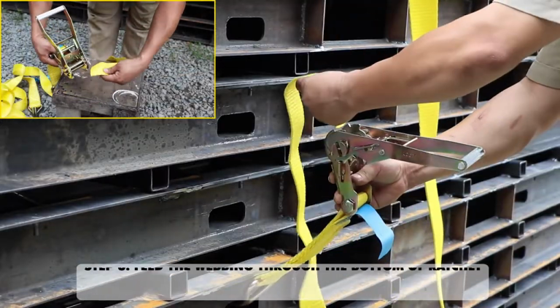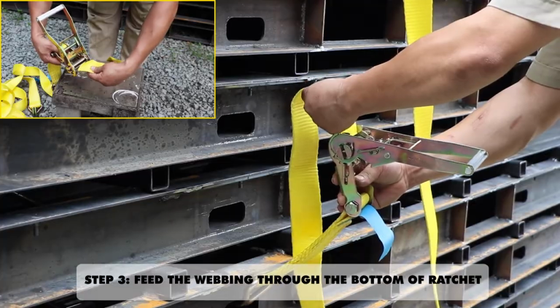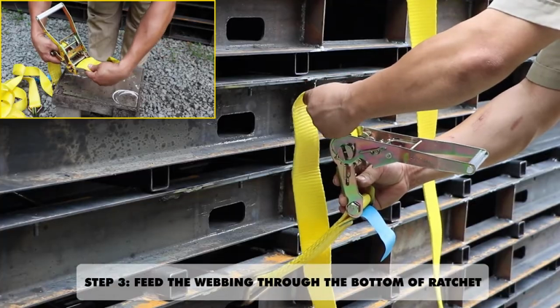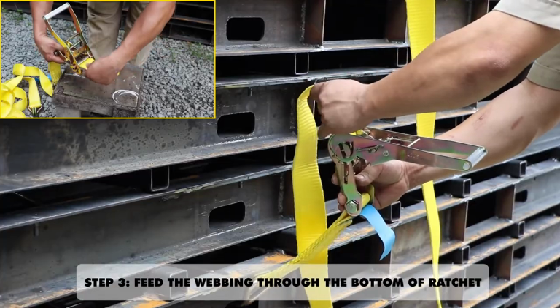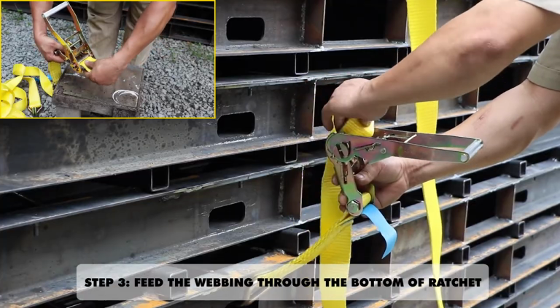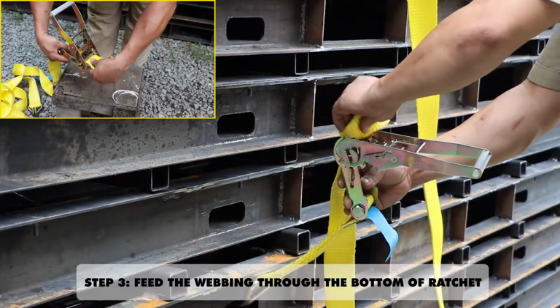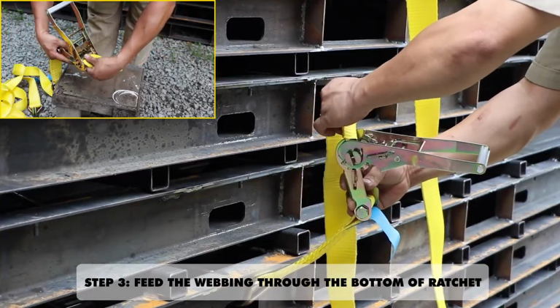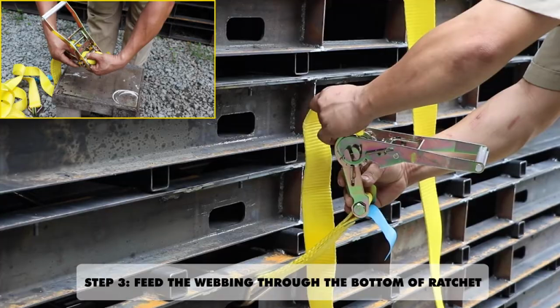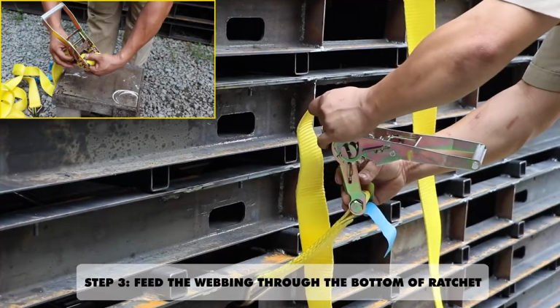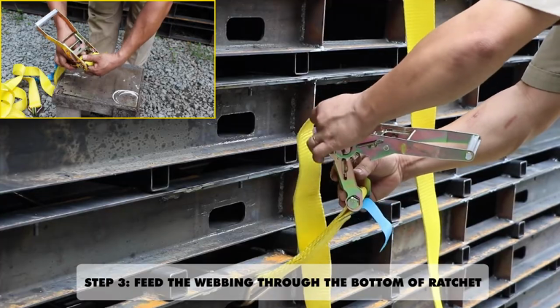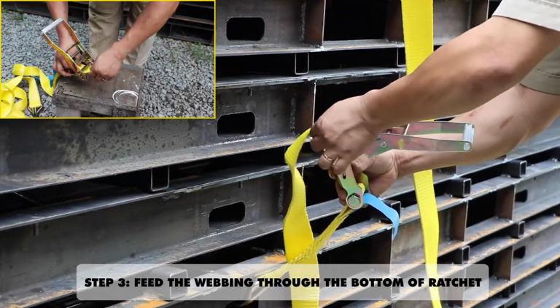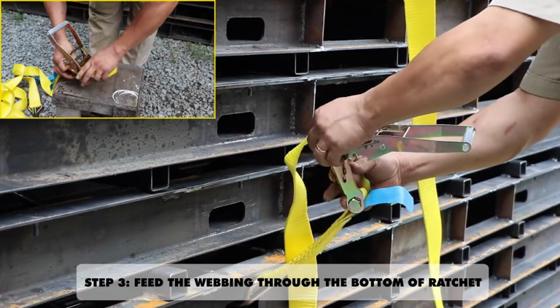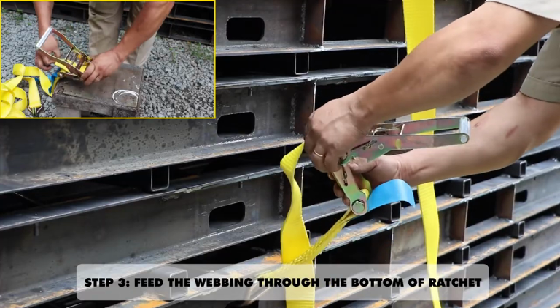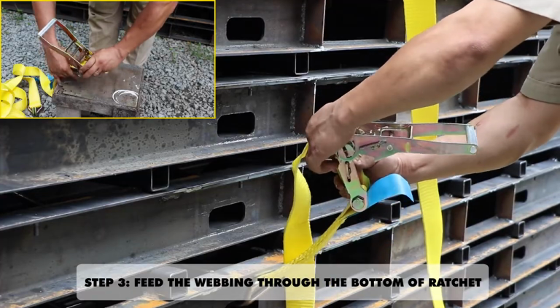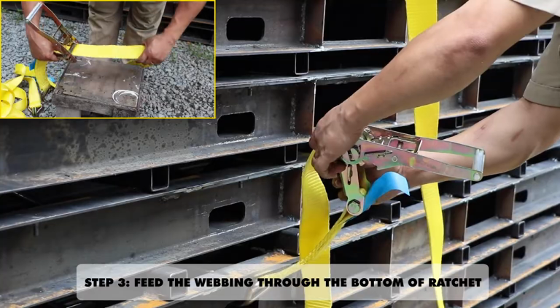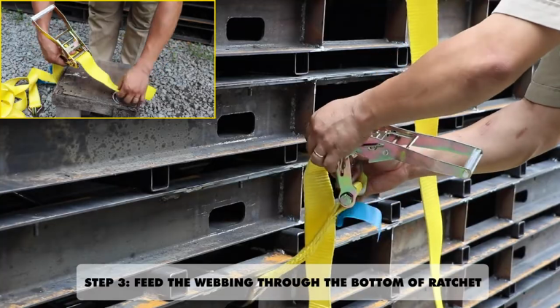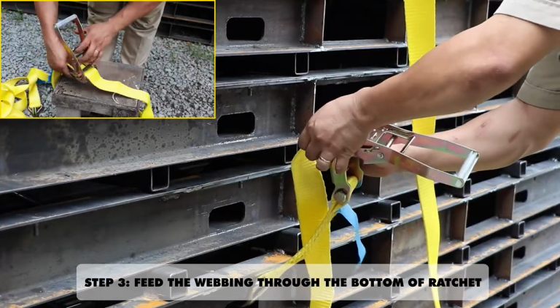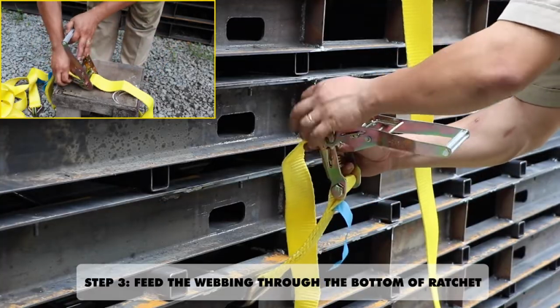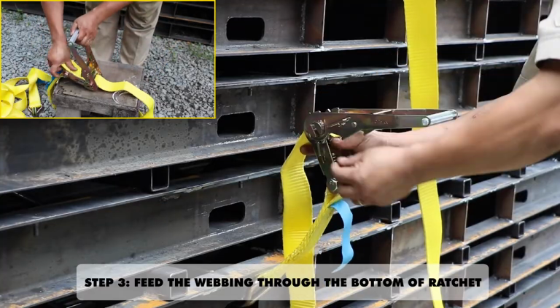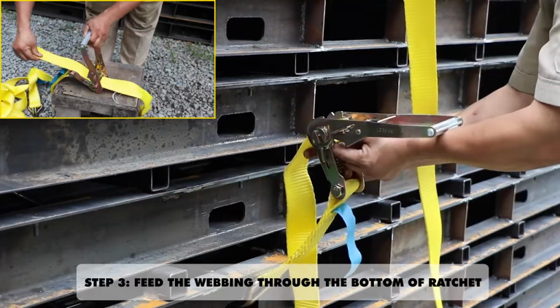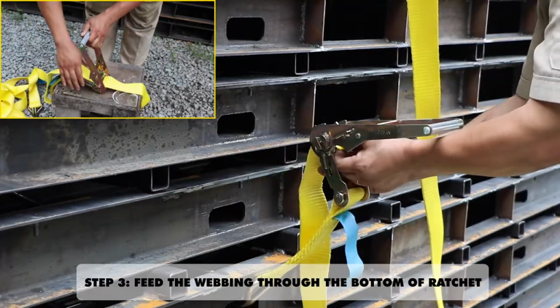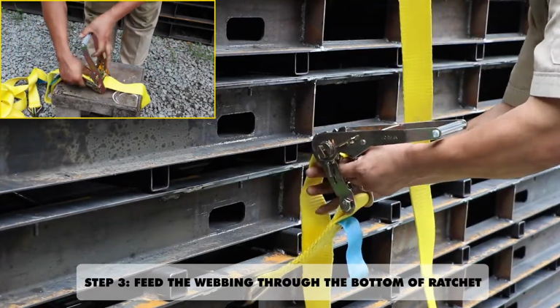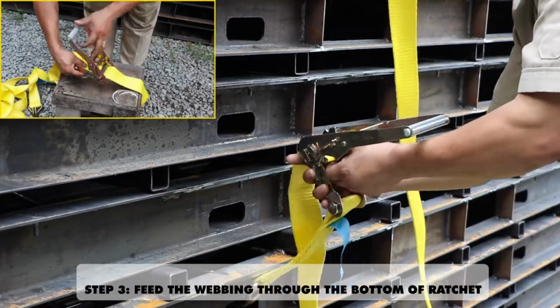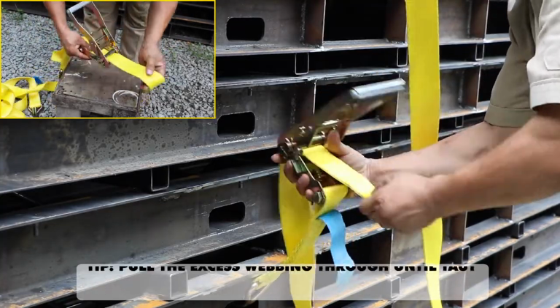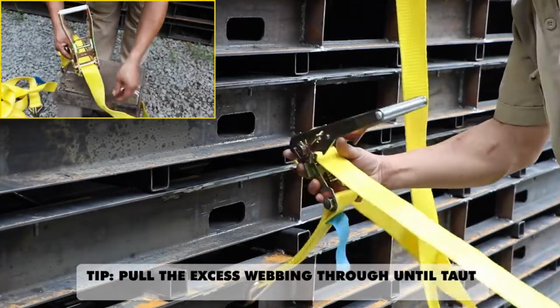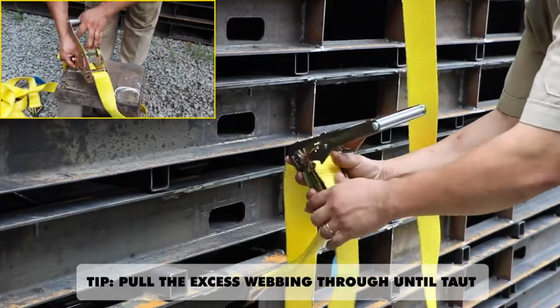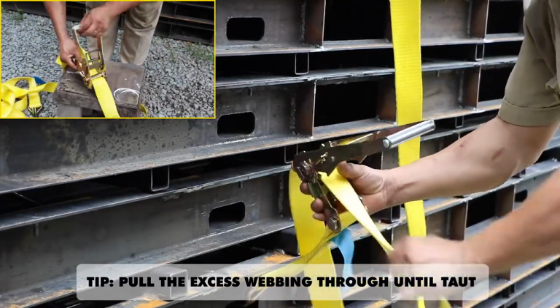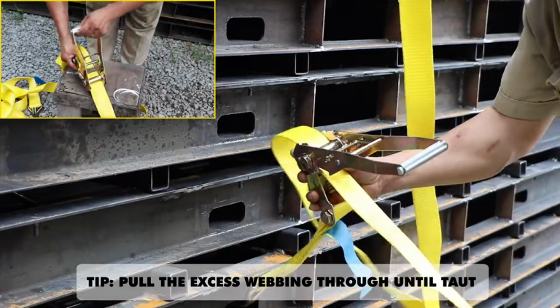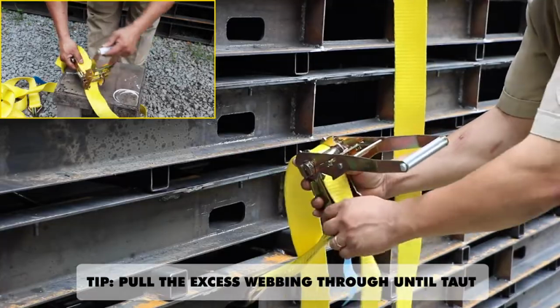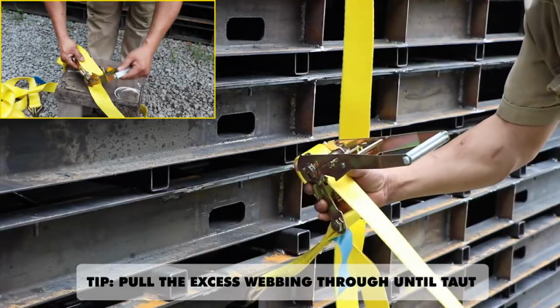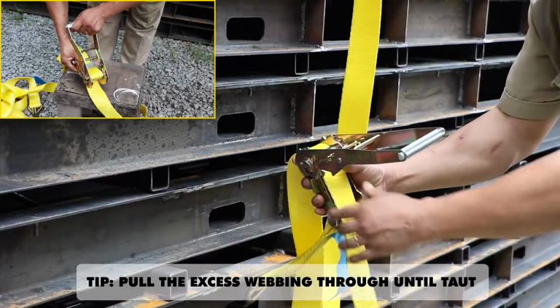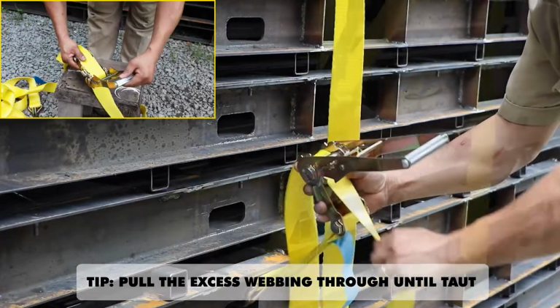Step 3: Feed the webbing through the bottom of the ratchet. Pull the excess webbing through until taut.